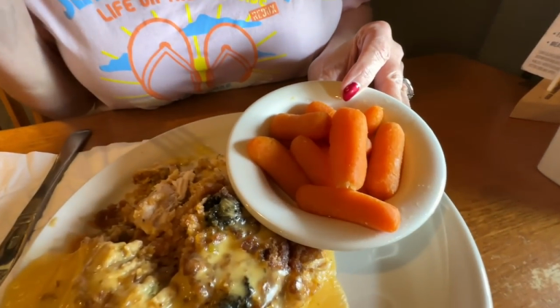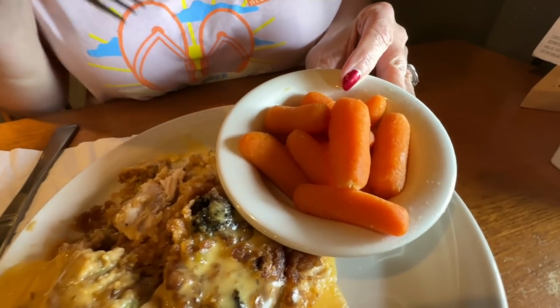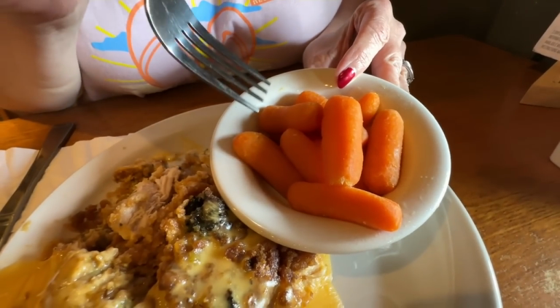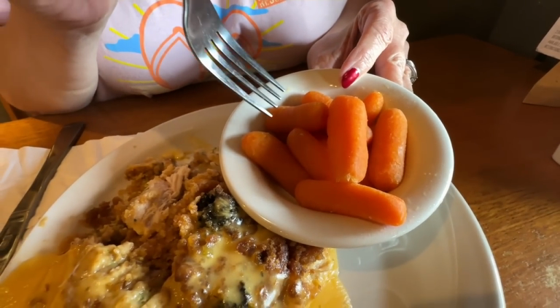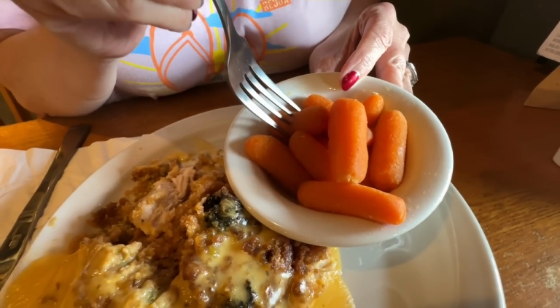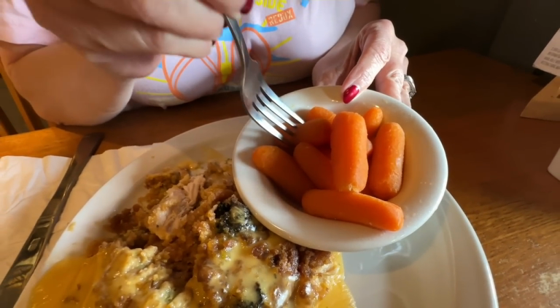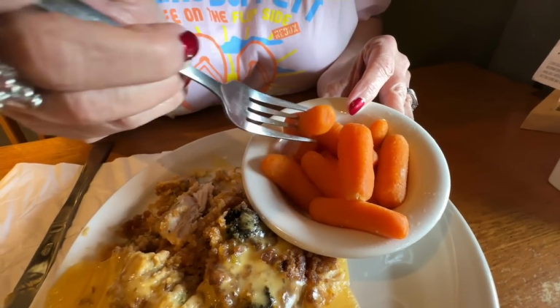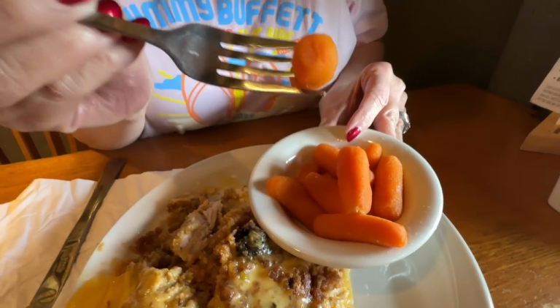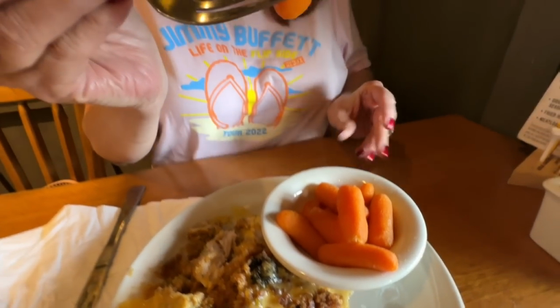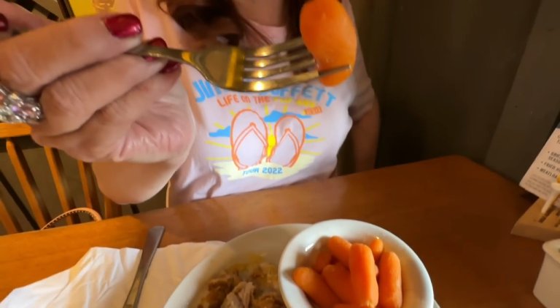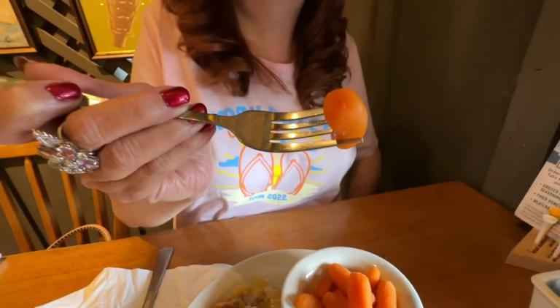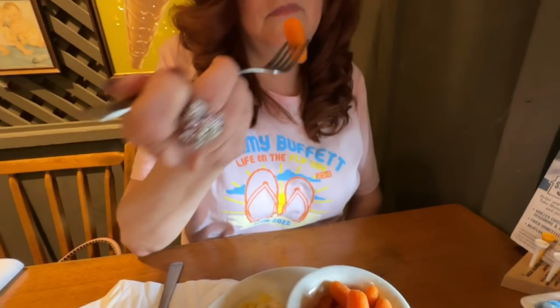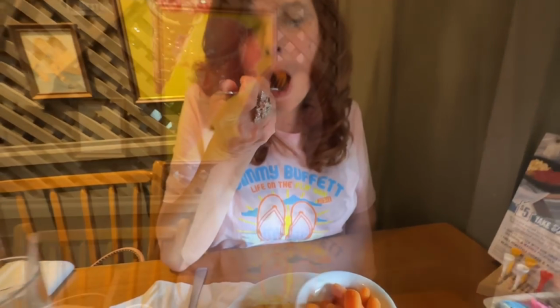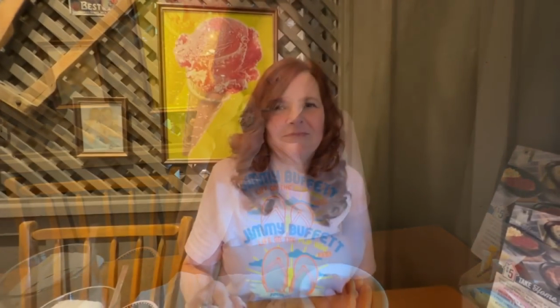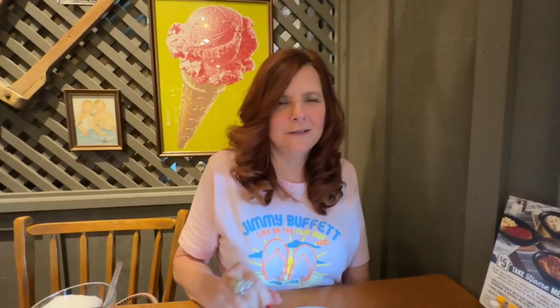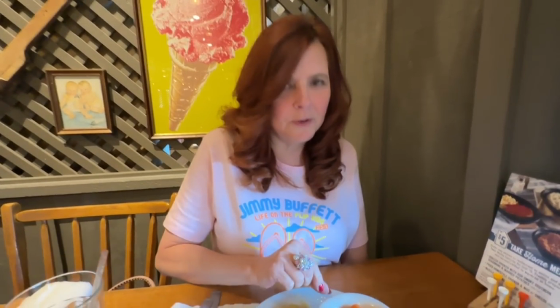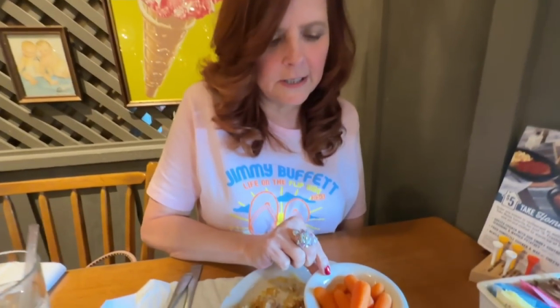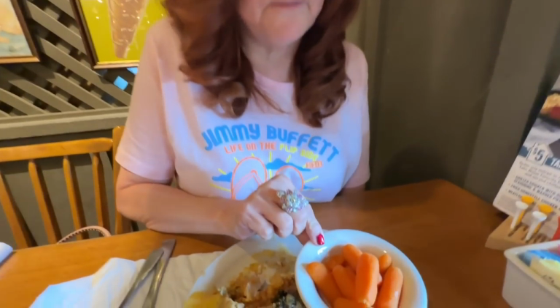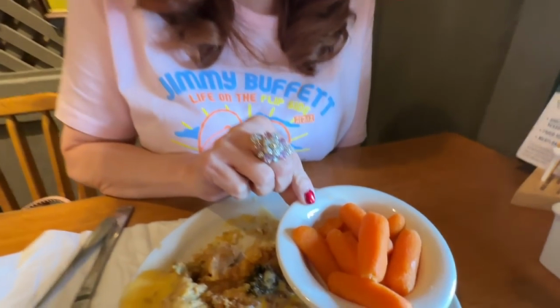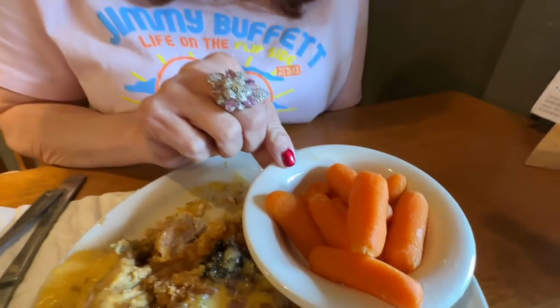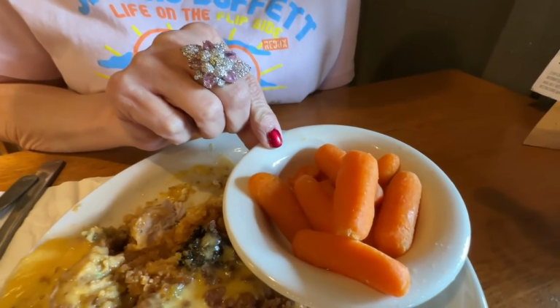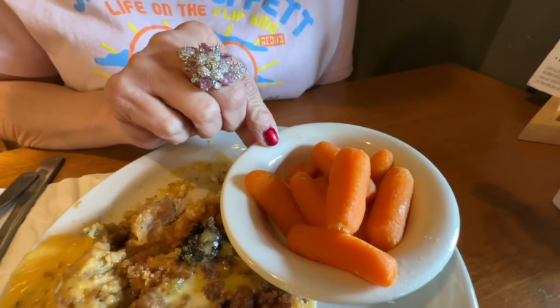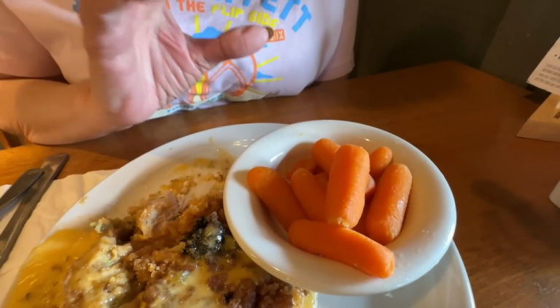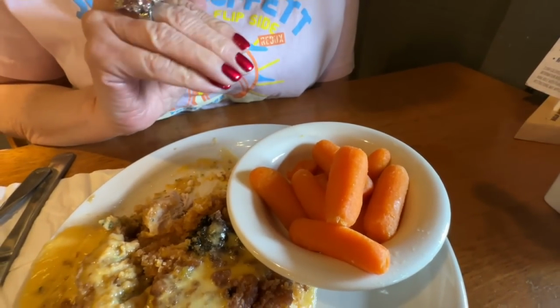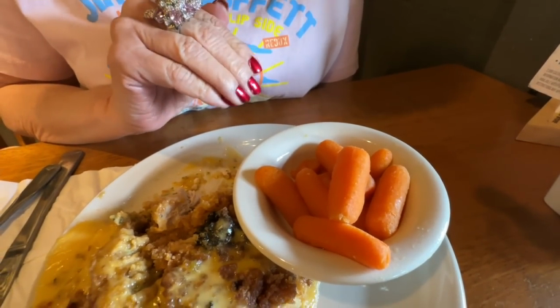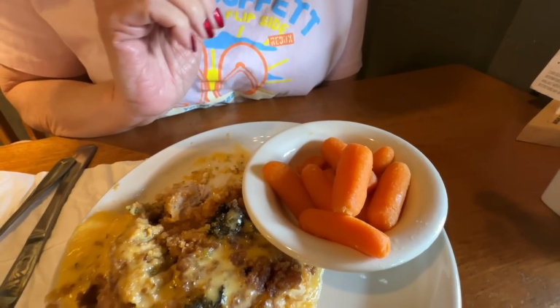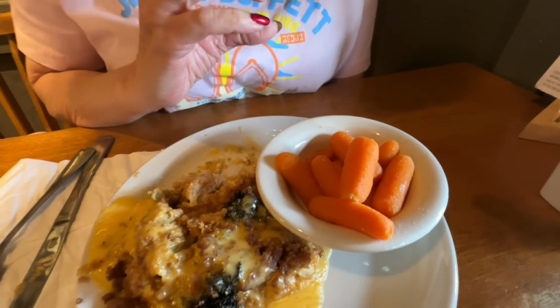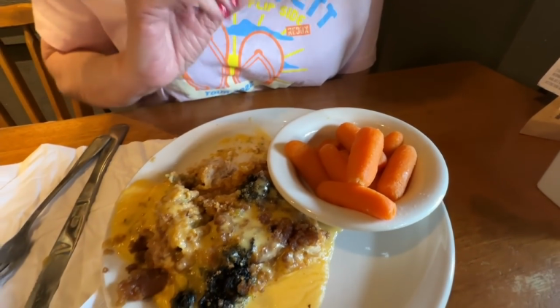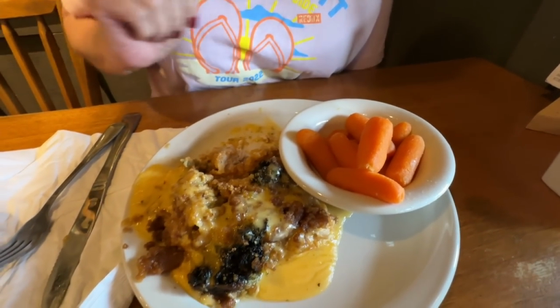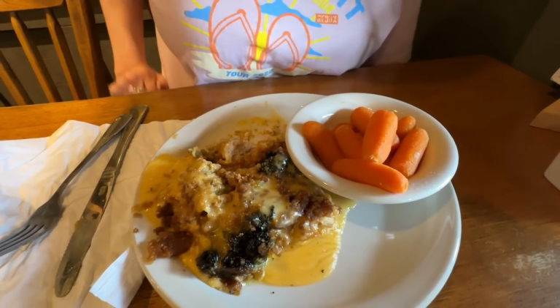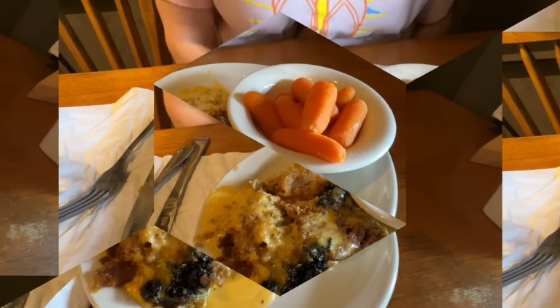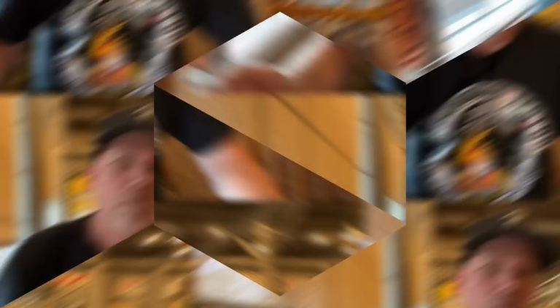I've got the carrots because they are my favorite — look how nice and soft. I've said it before and I'll say it again: they have the best carrots here. Nice and tender, and they always have that nice sweet flavor.